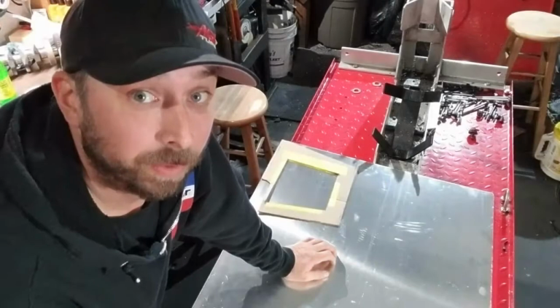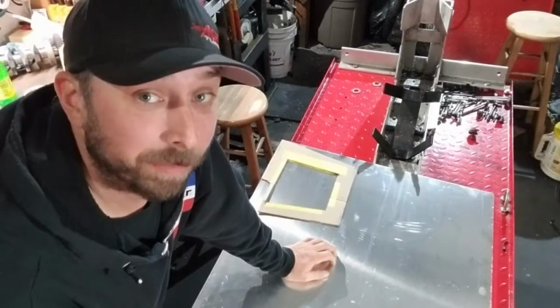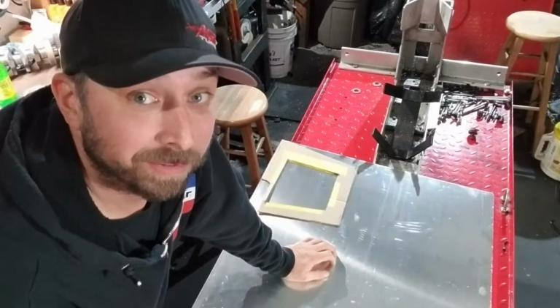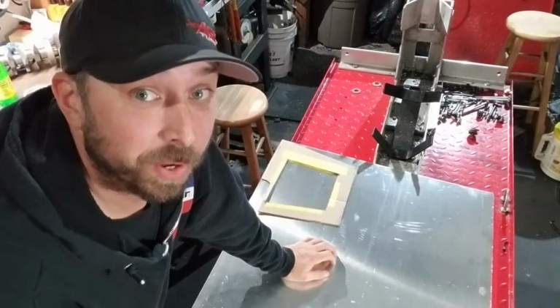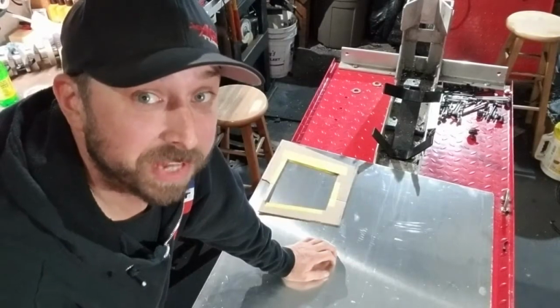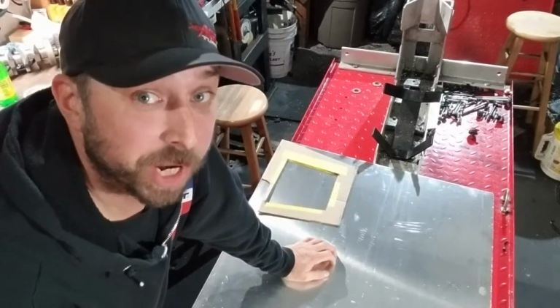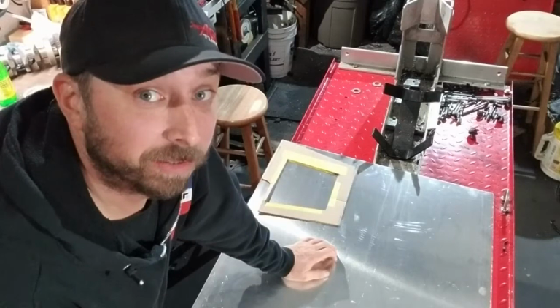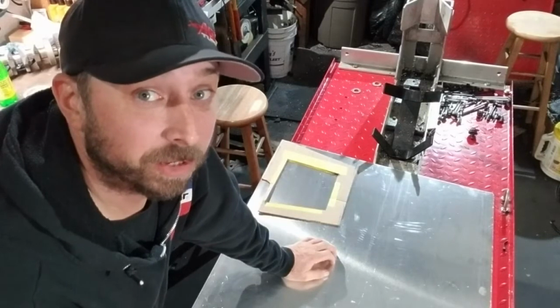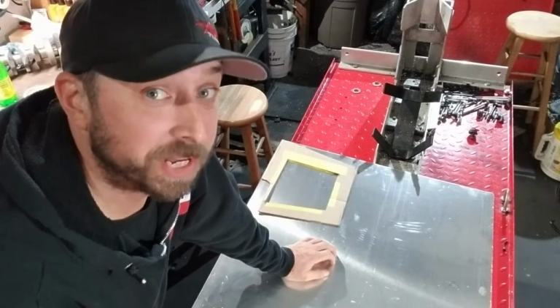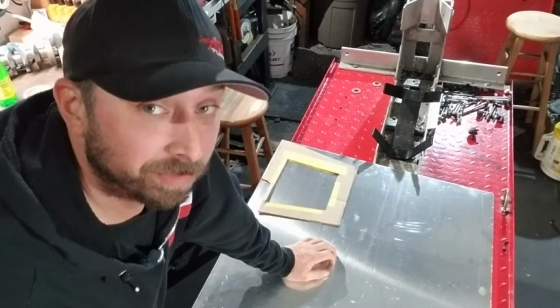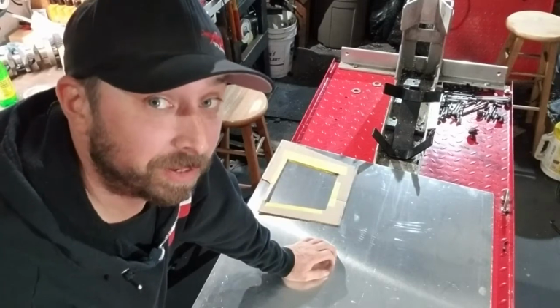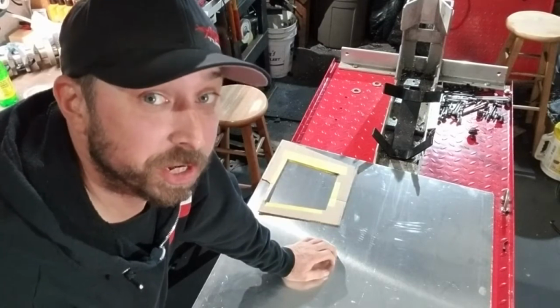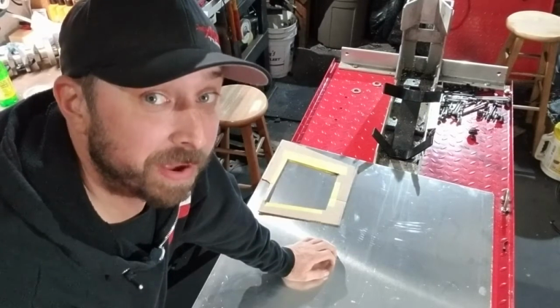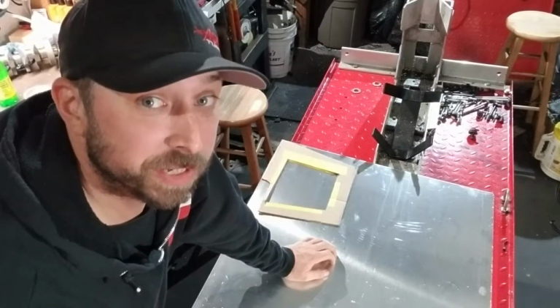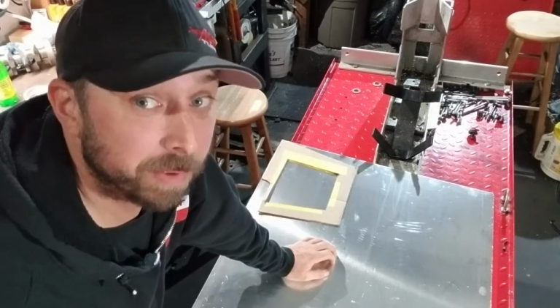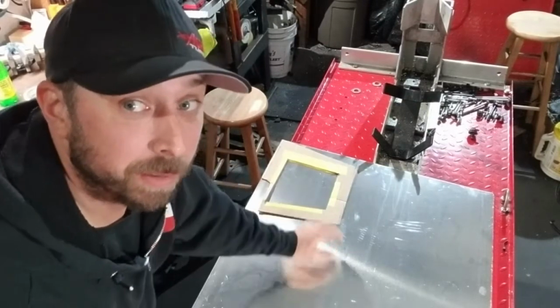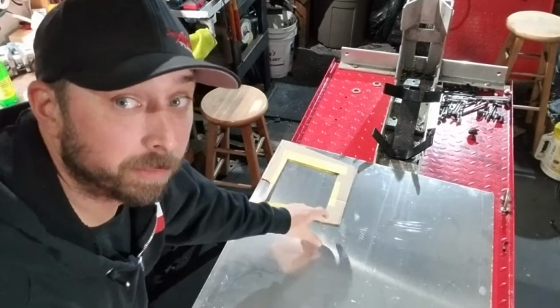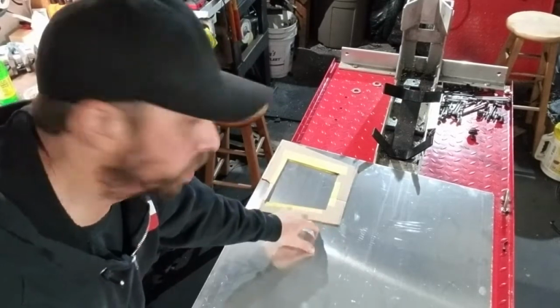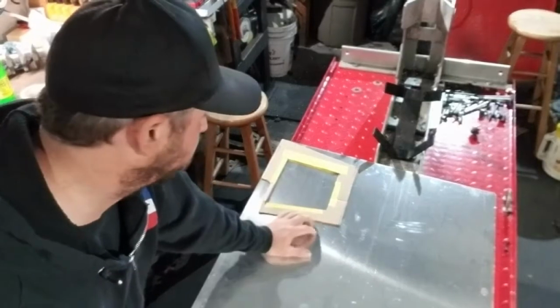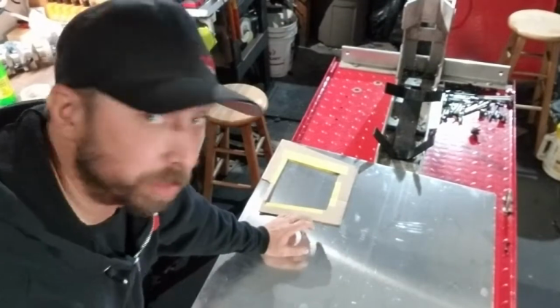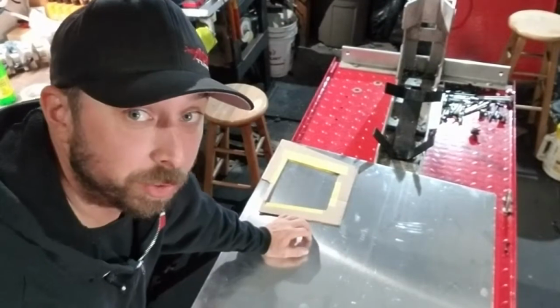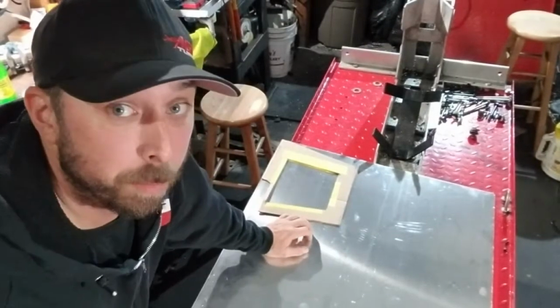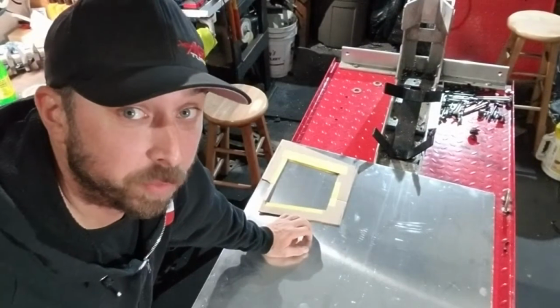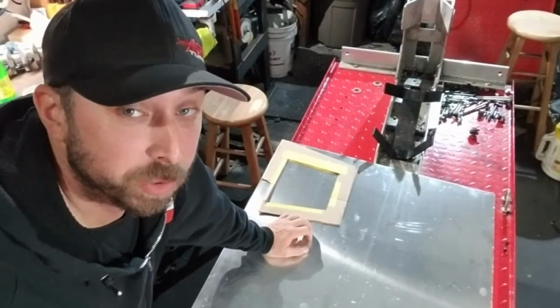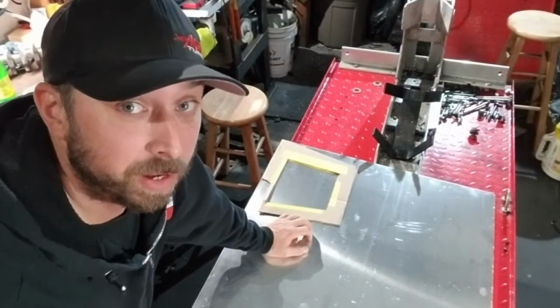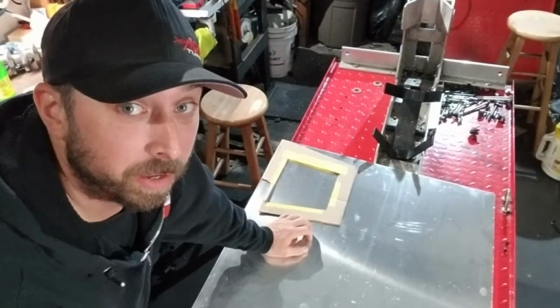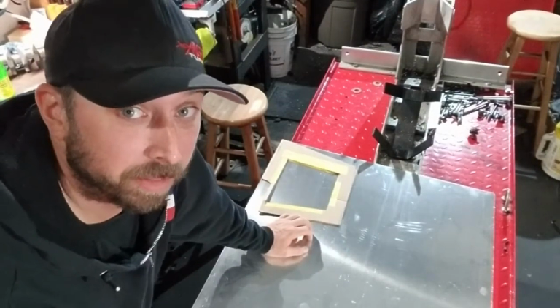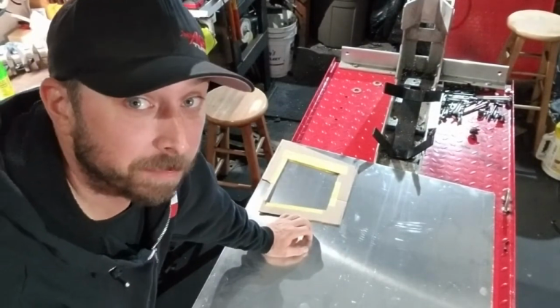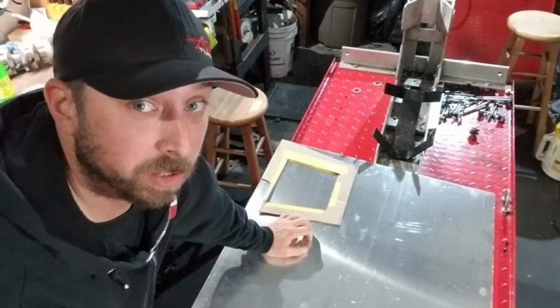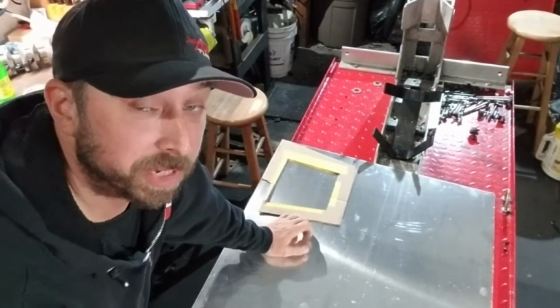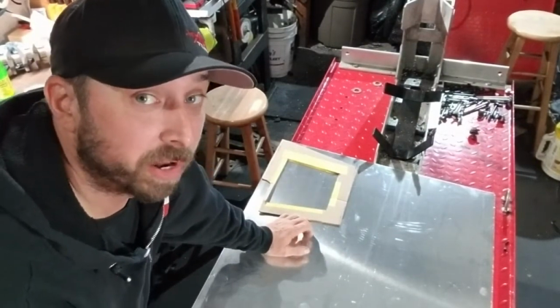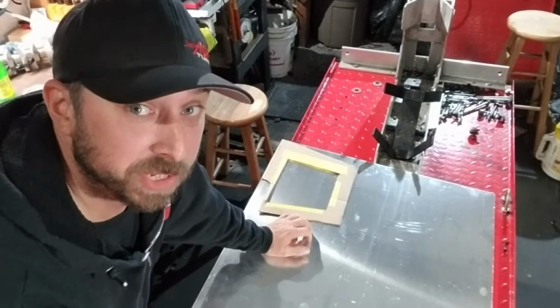Welcome back. So this time on the channel, no racing — just going to do some fabrication. I've been talking about doing the switch to M1 fuel over this winter, and I got a little time to kill, so I'm going to get started on the fuel cell.